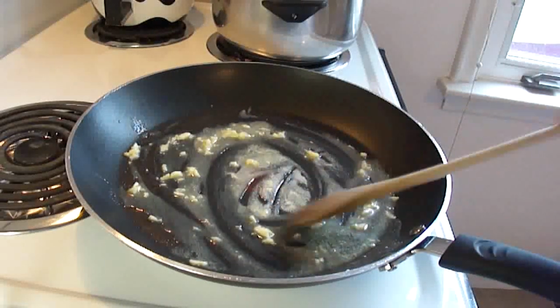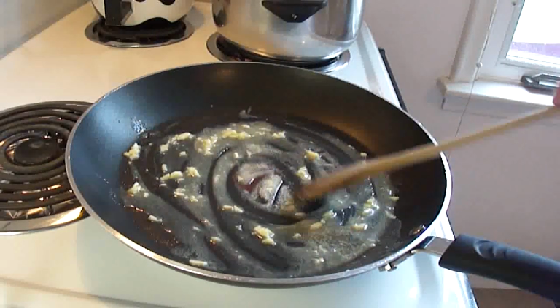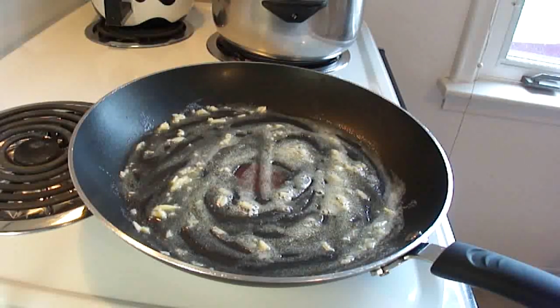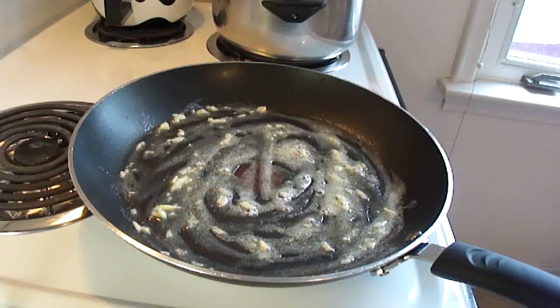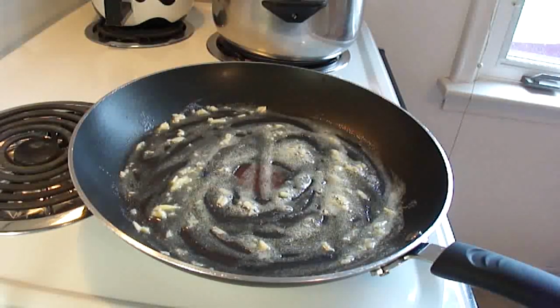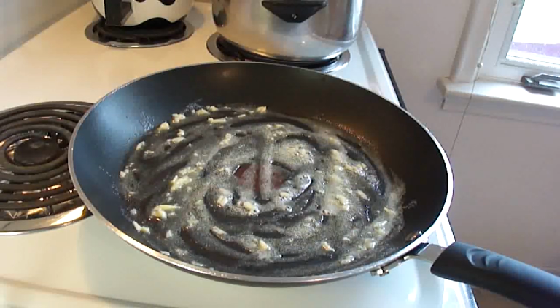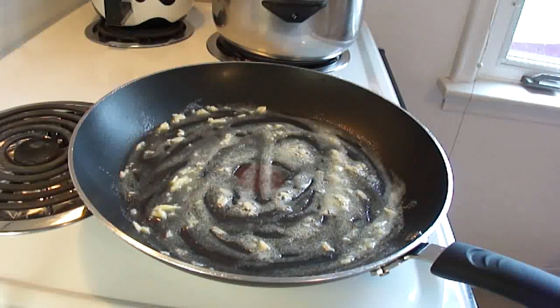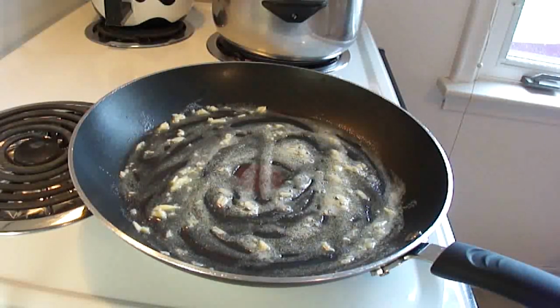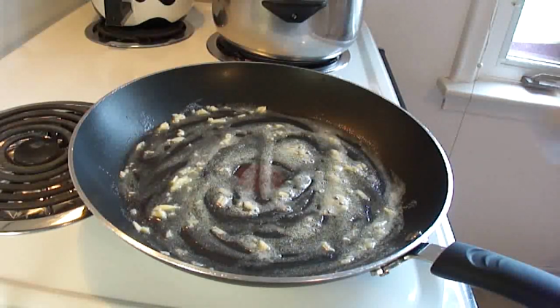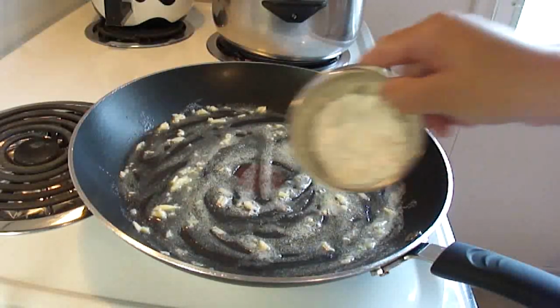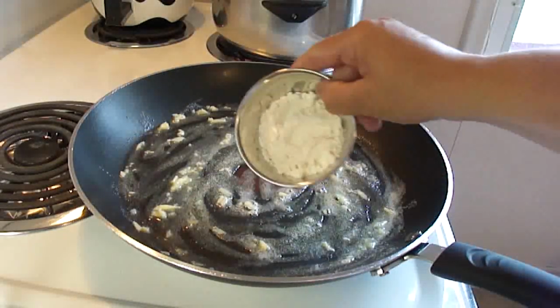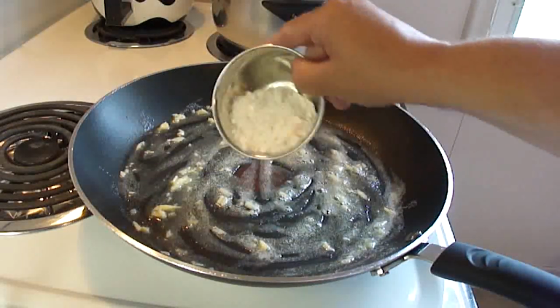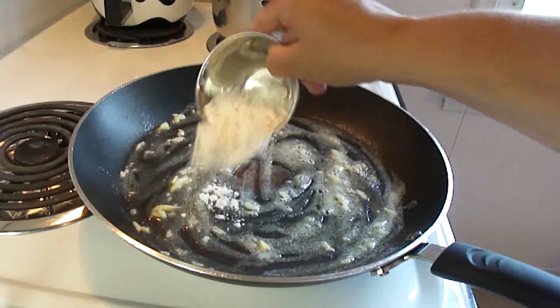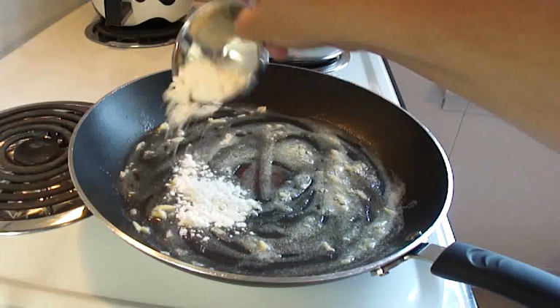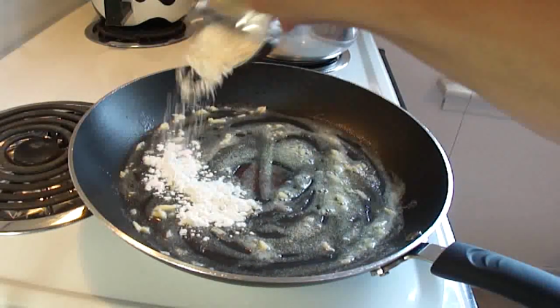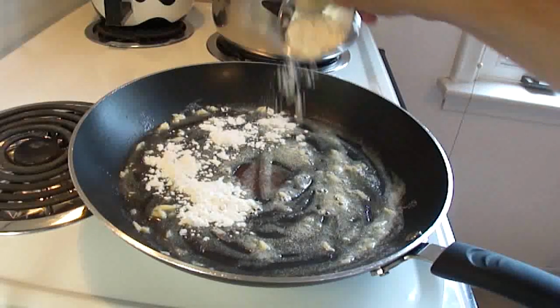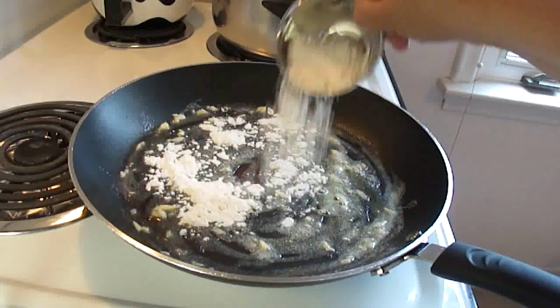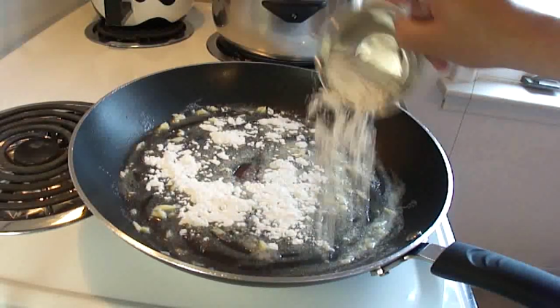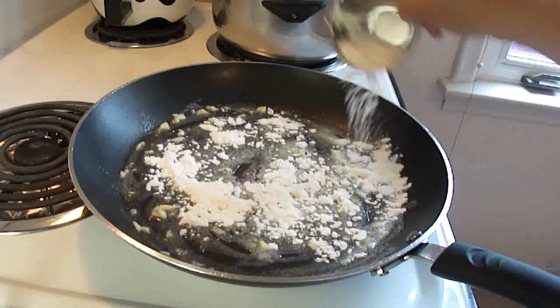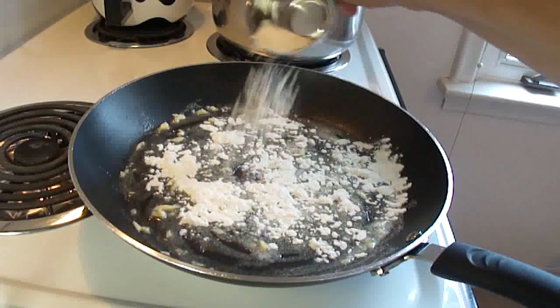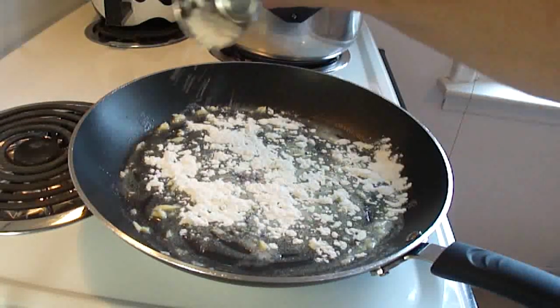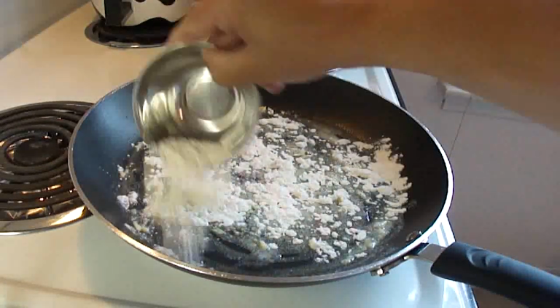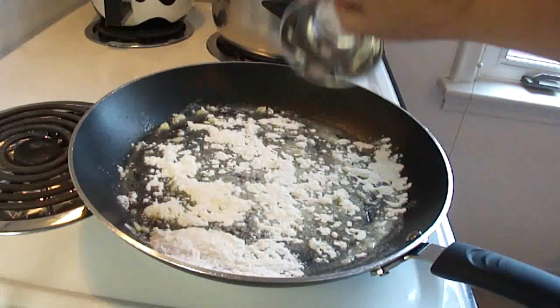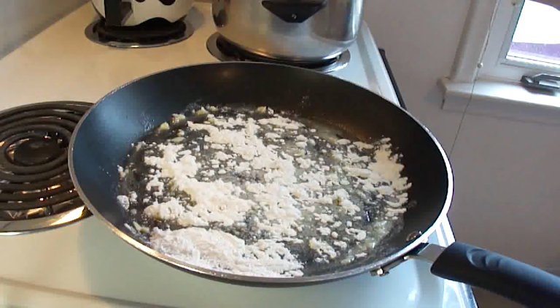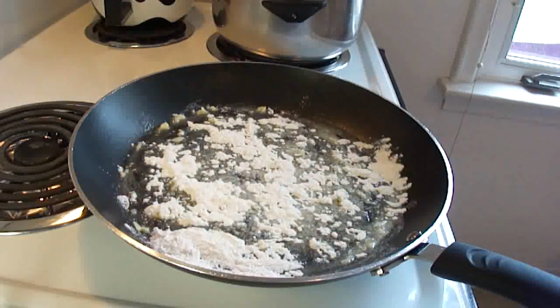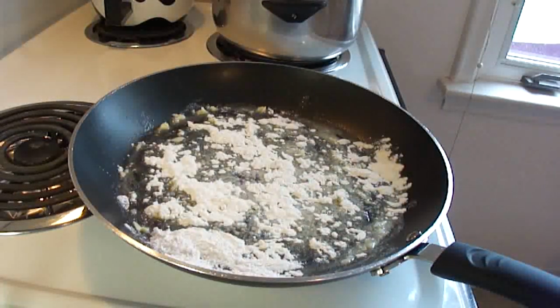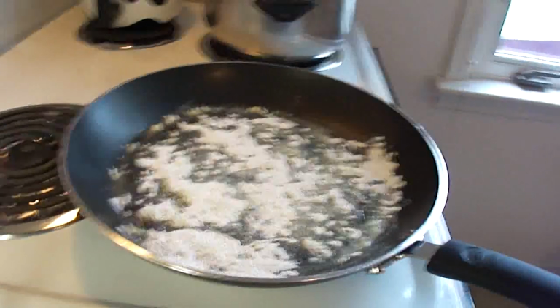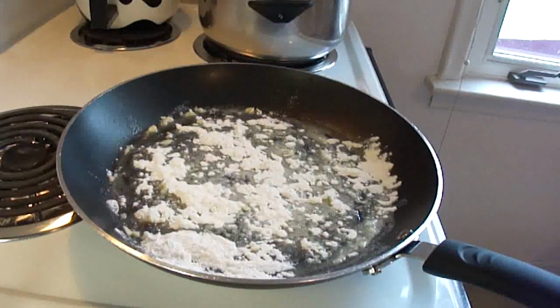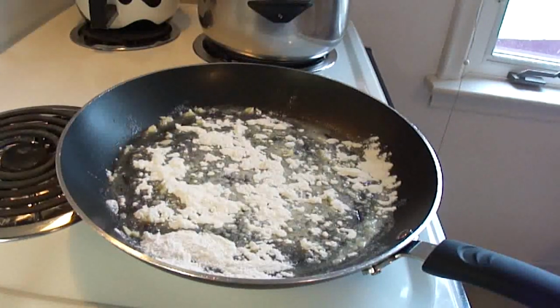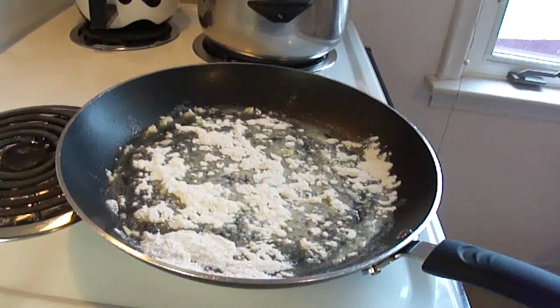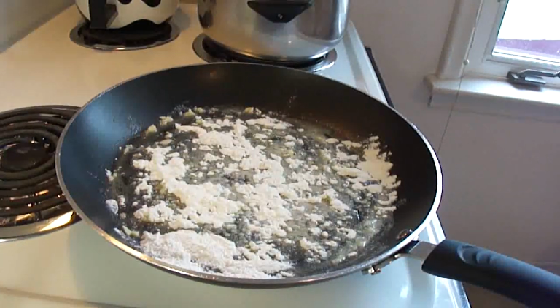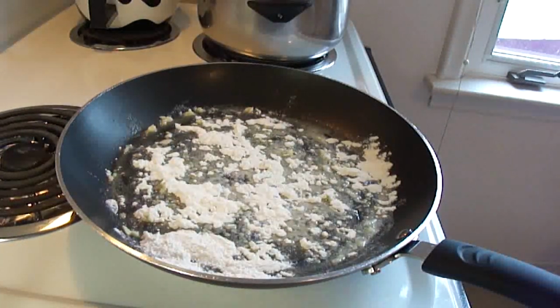To this, you're going to add two and a half tablespoons of all-purpose flour and stir that around until all the butter is absorbed.